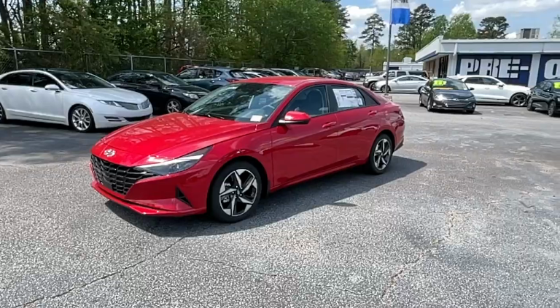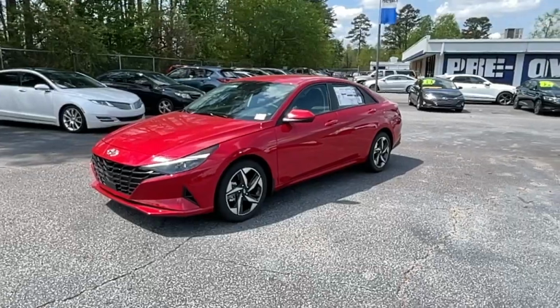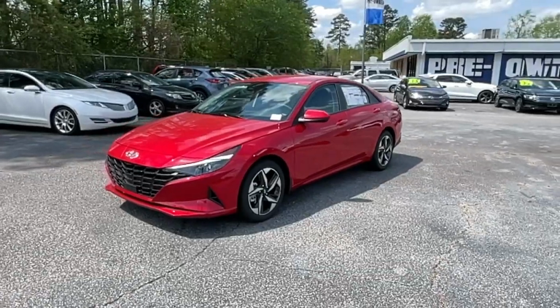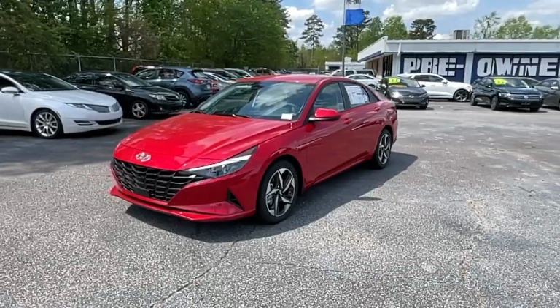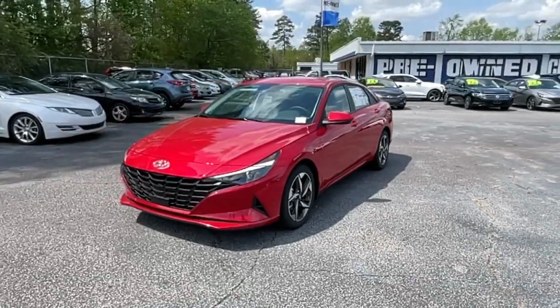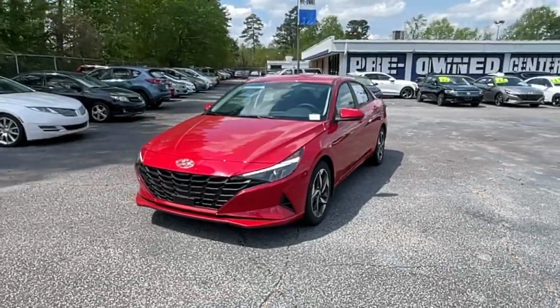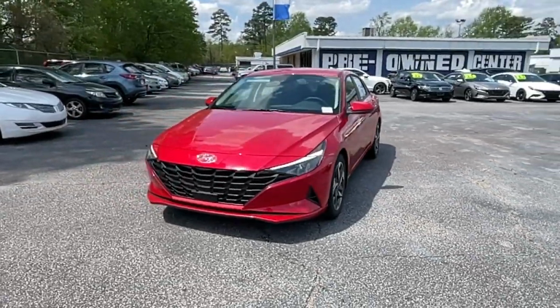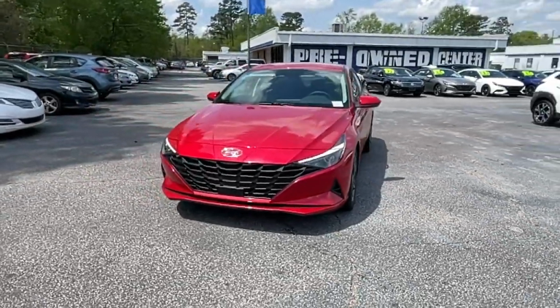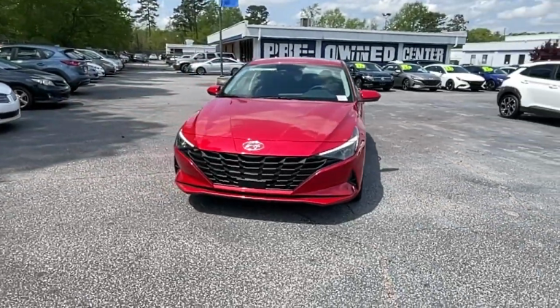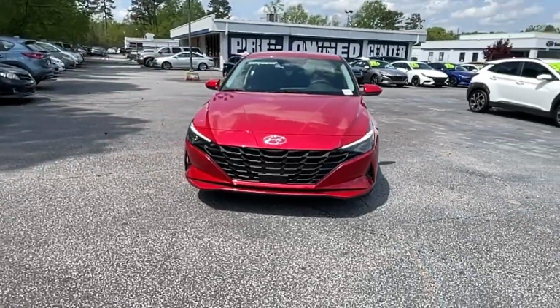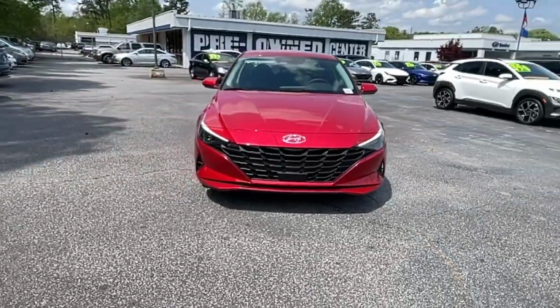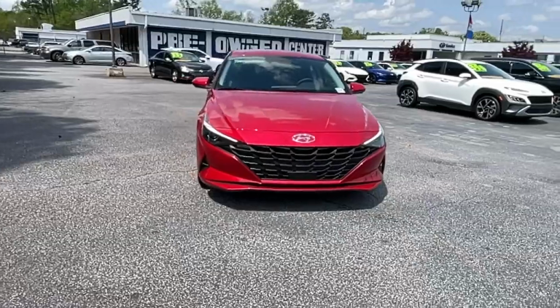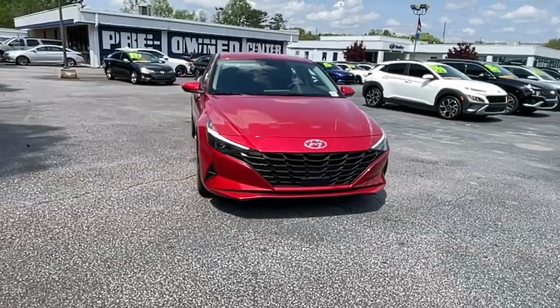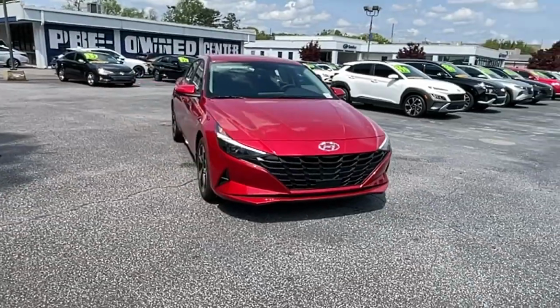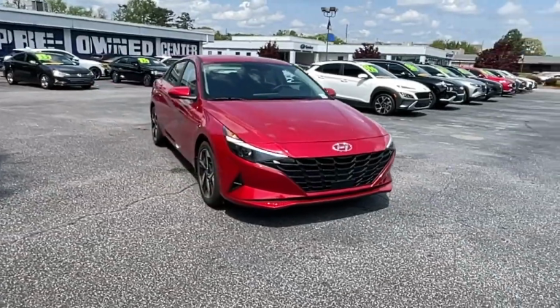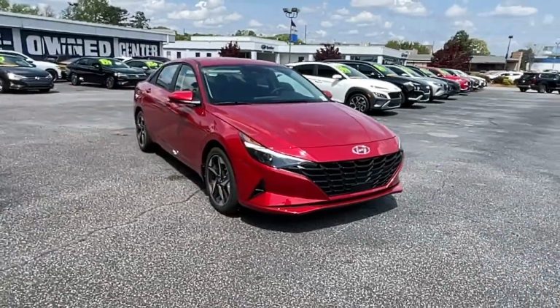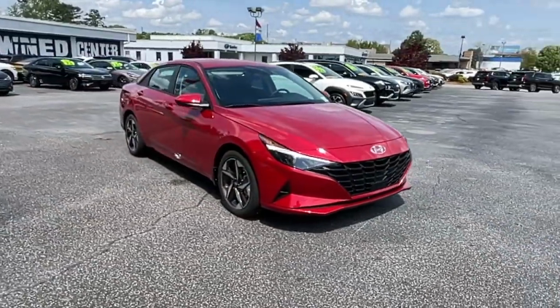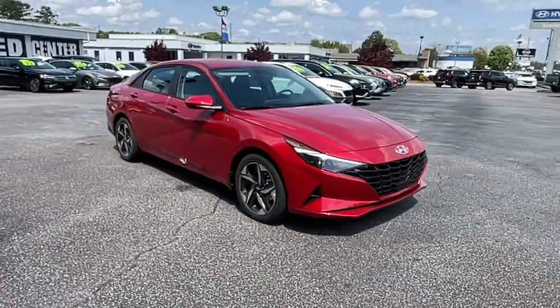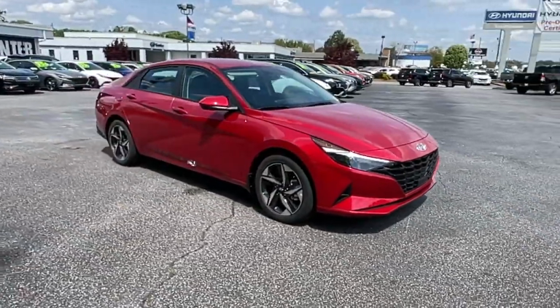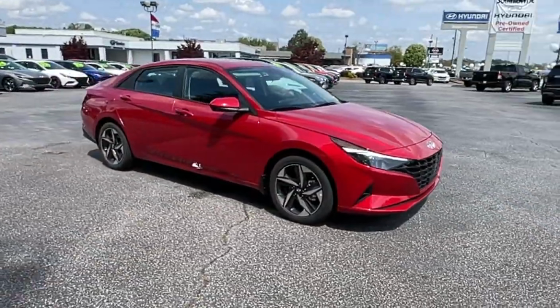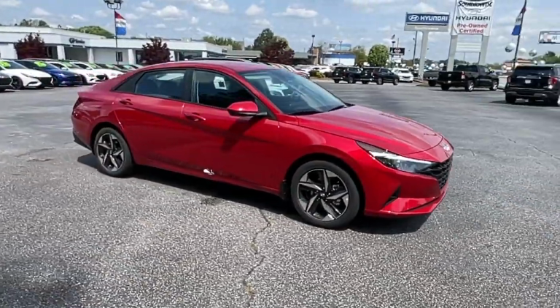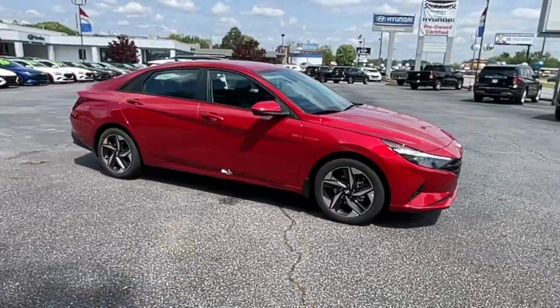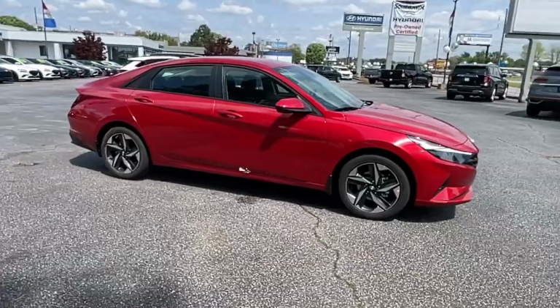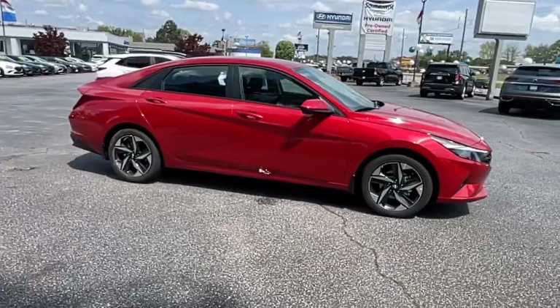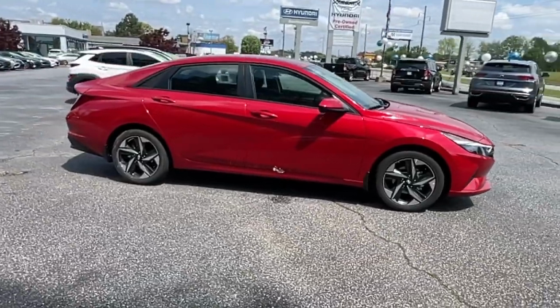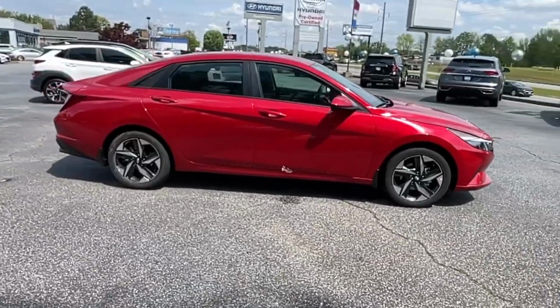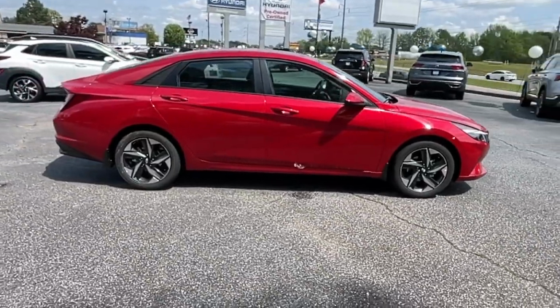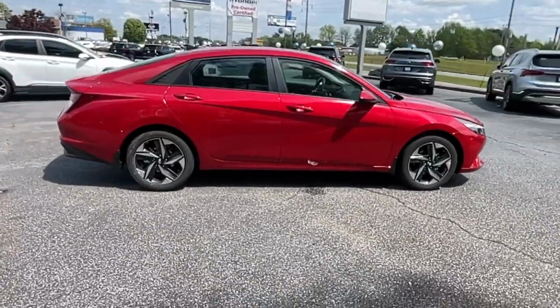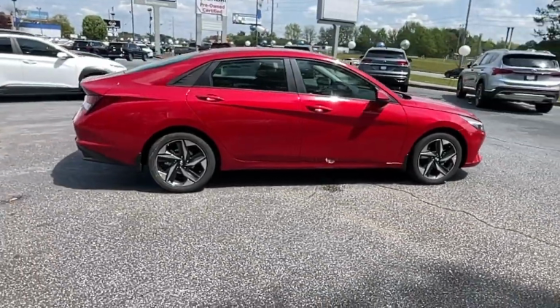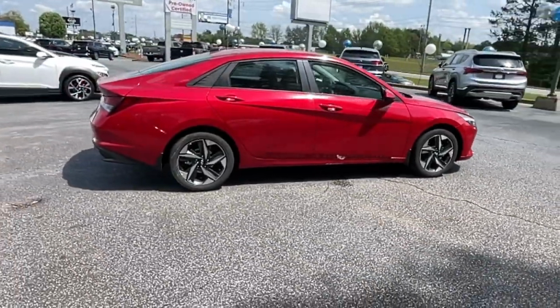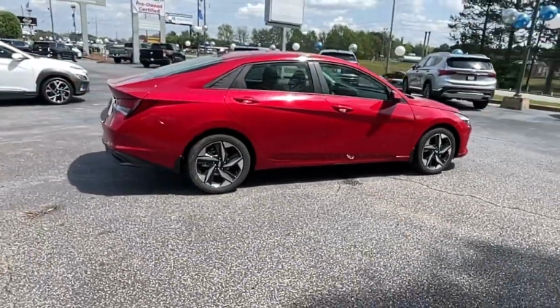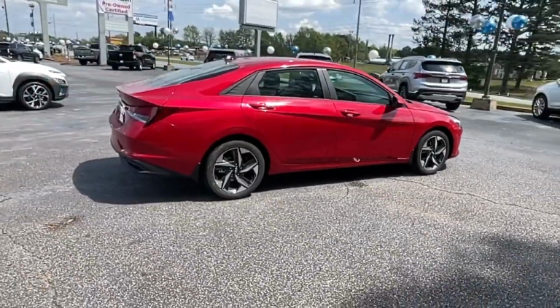You will be amazed by this 2023 Hyundai Elantra. This energetic and feature-packed Elantra delivers the style and convenience you need to make driving a soothing part of your busy day, from its sculpted modern looks to its refined ride.